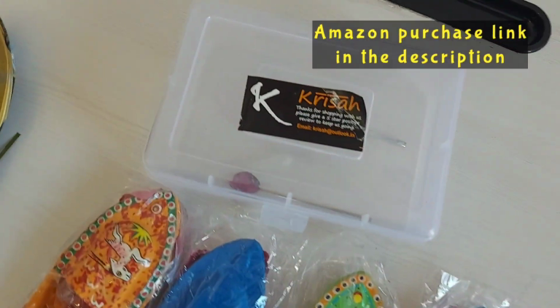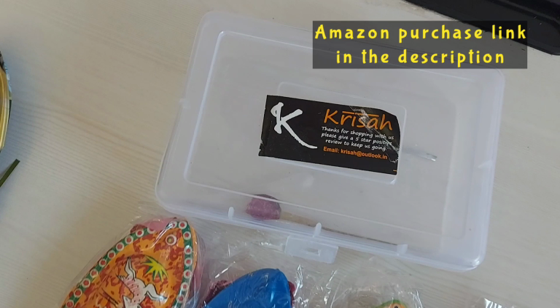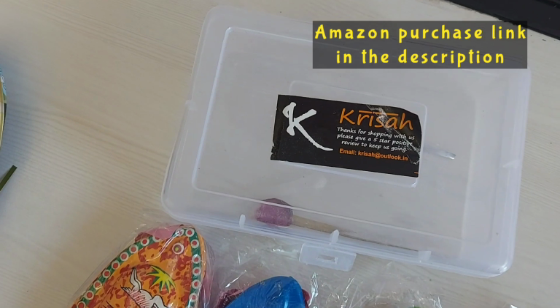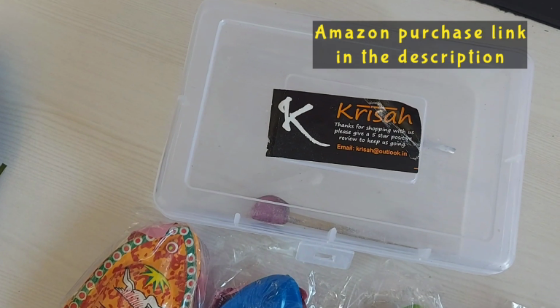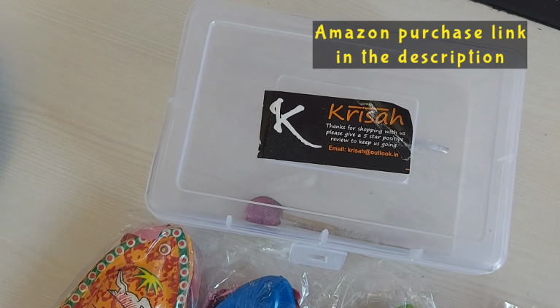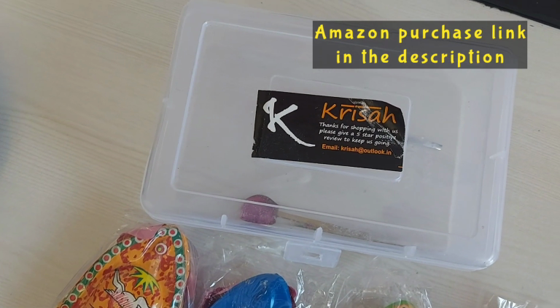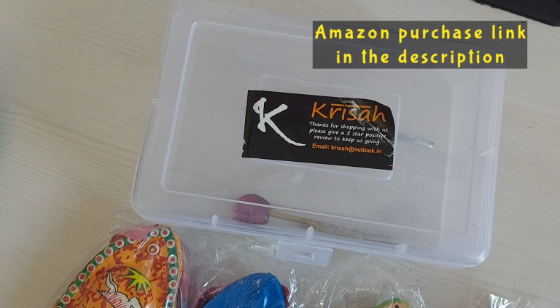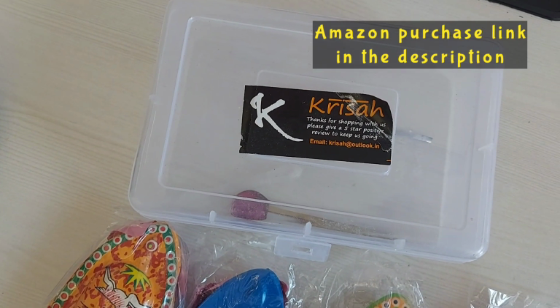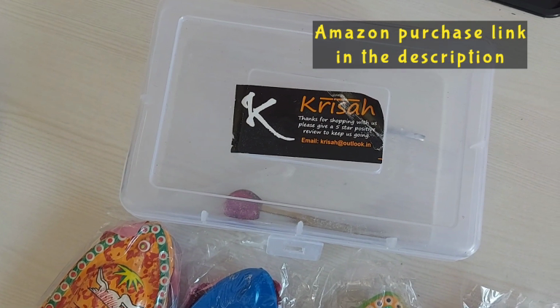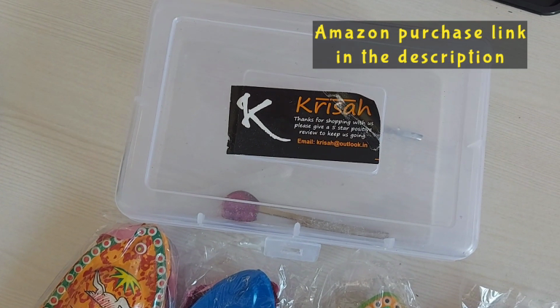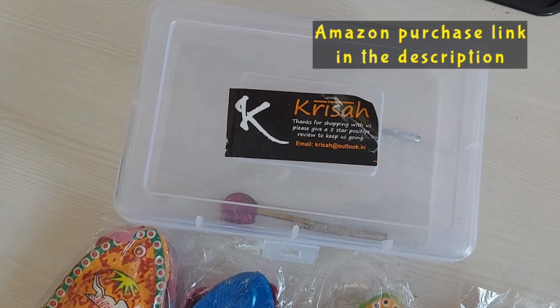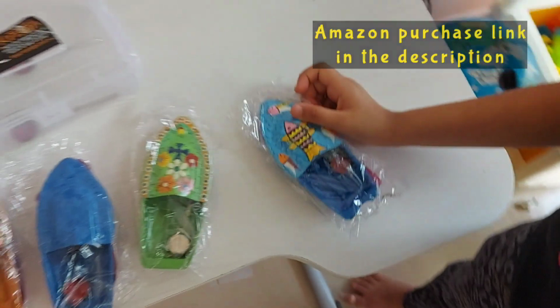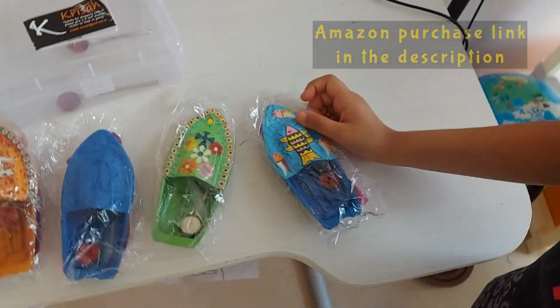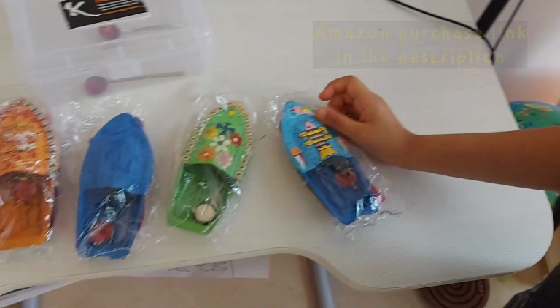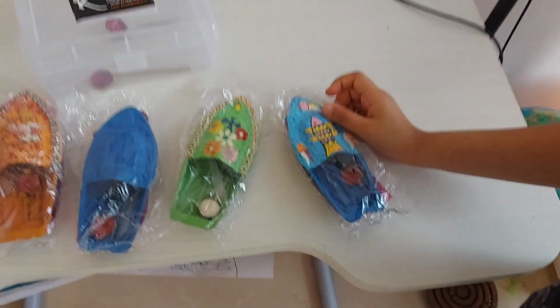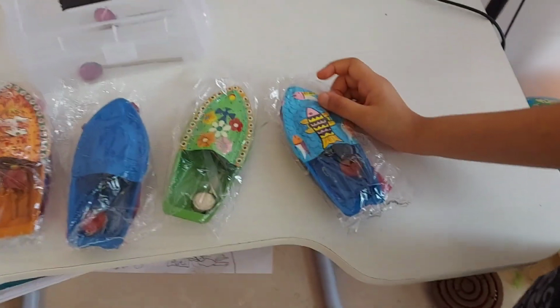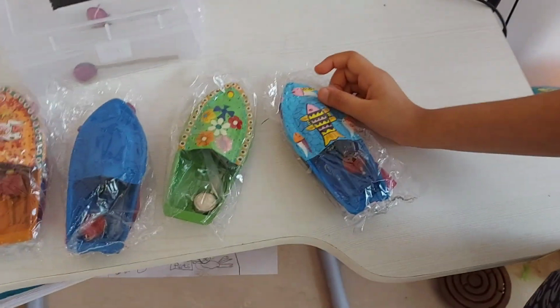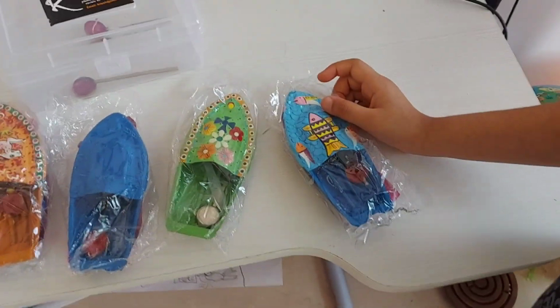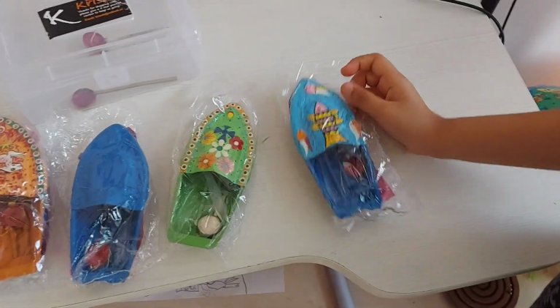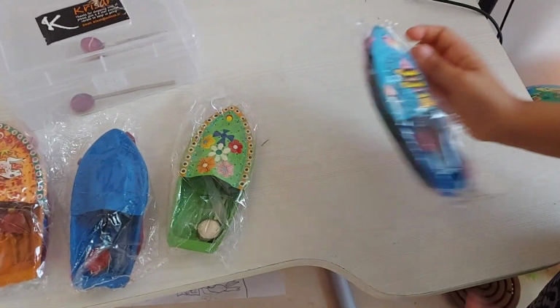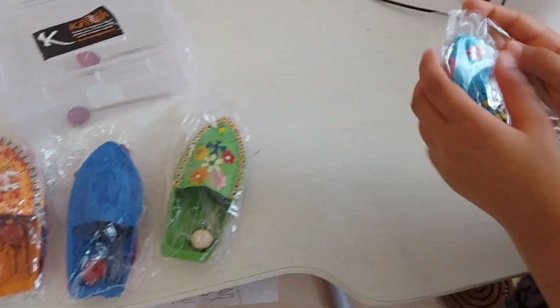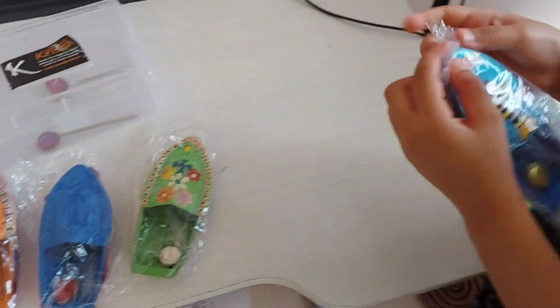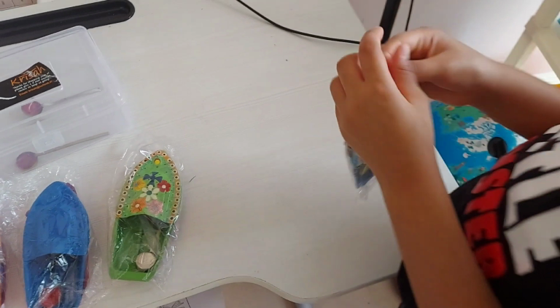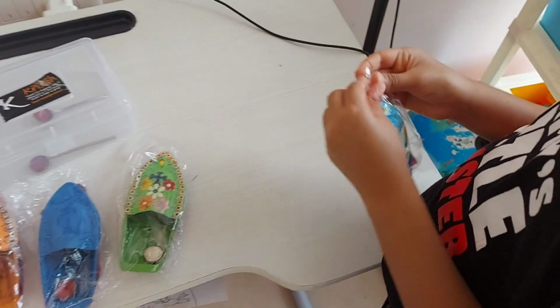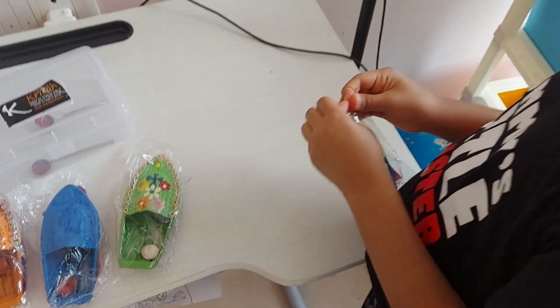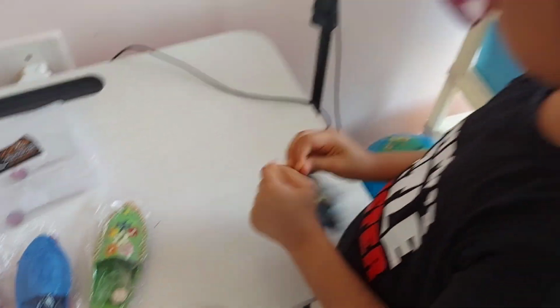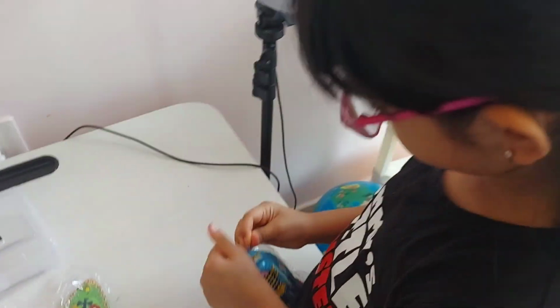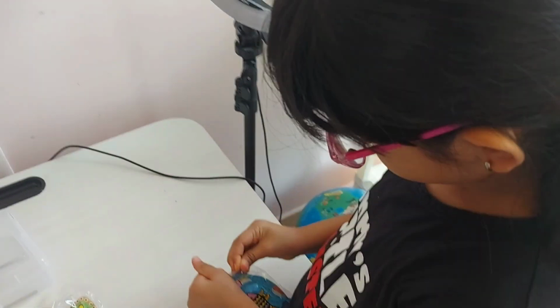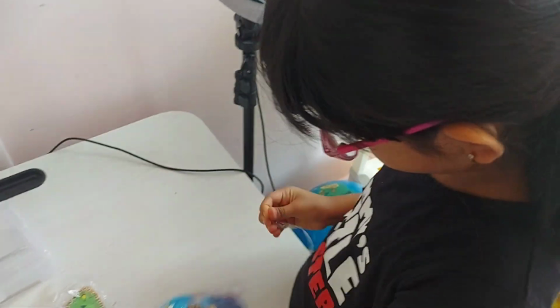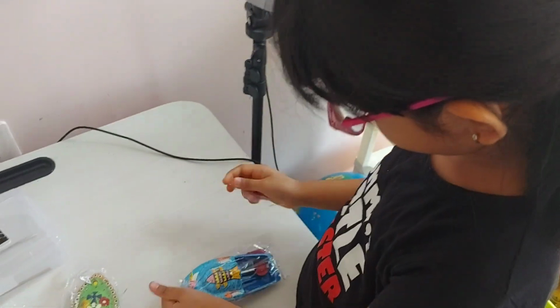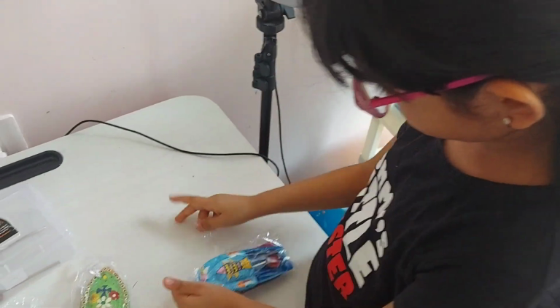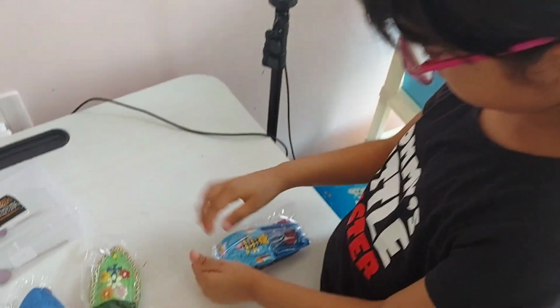We ordered these boats on Krishna on Amazon. Let's do the unboxing of these boats.